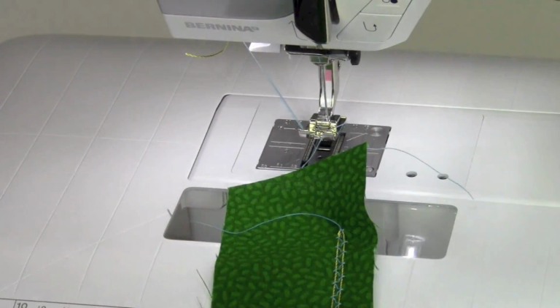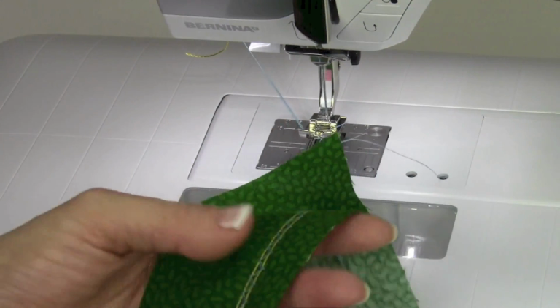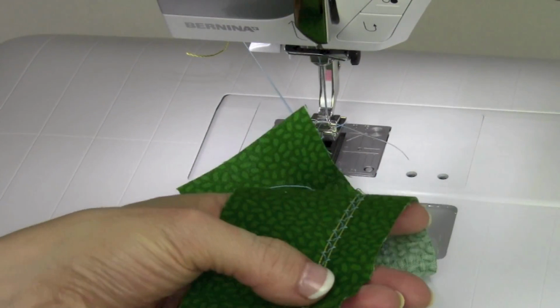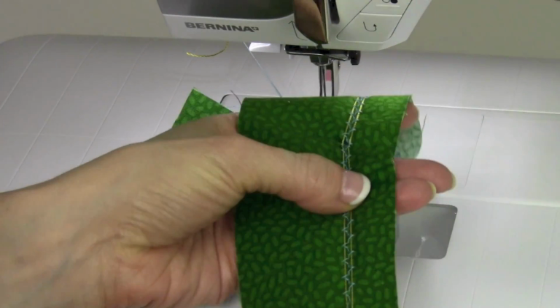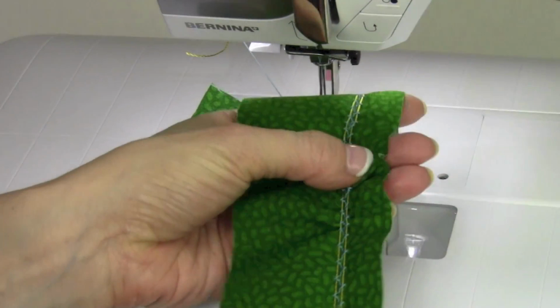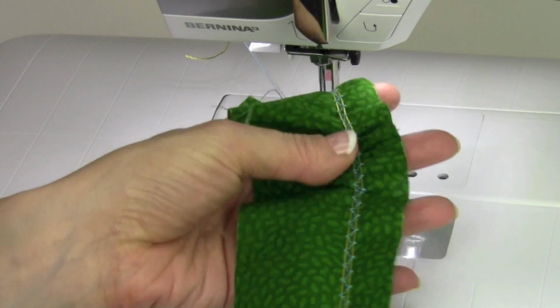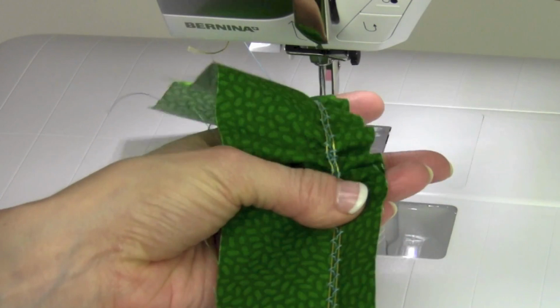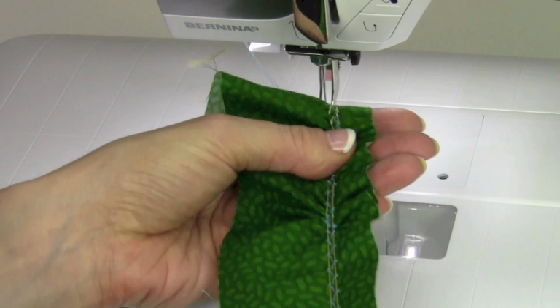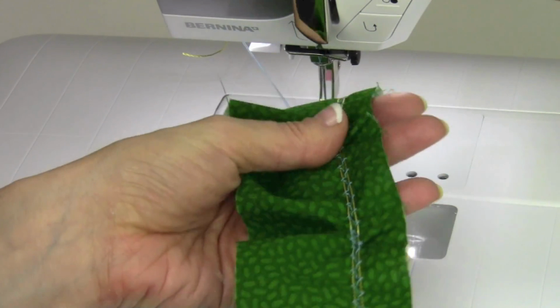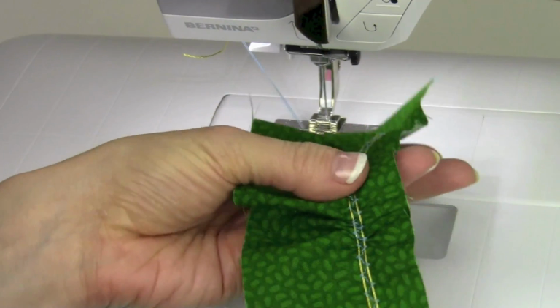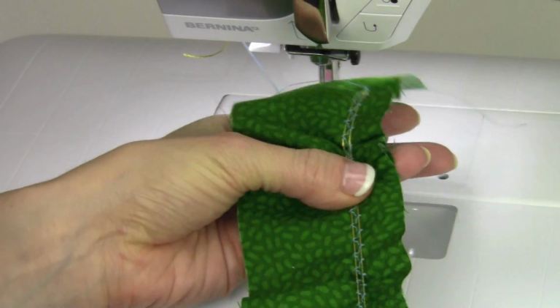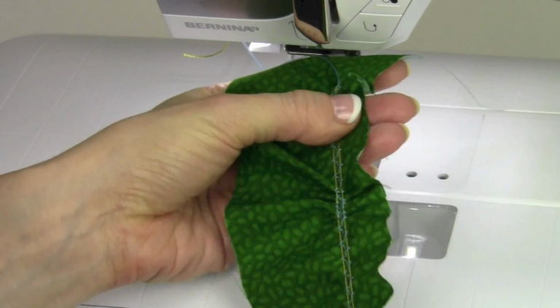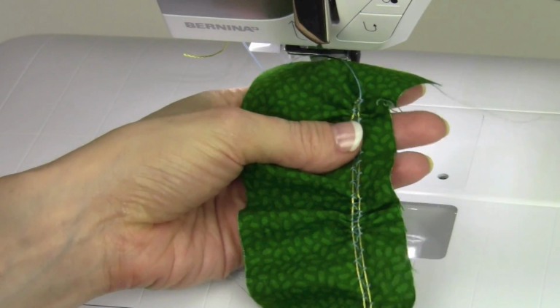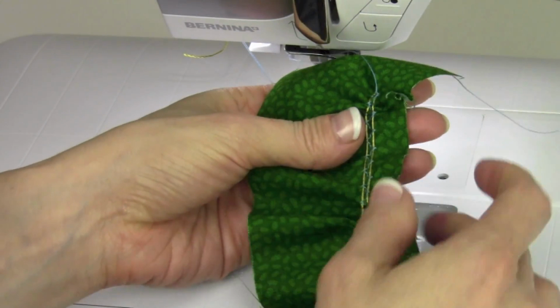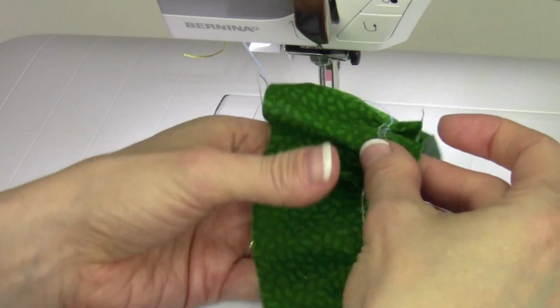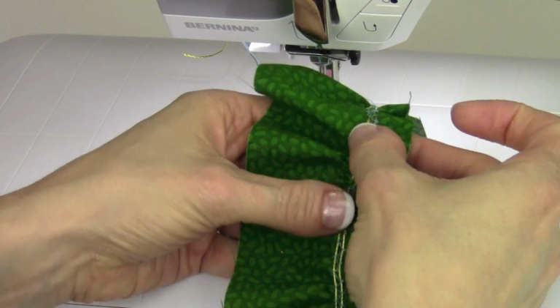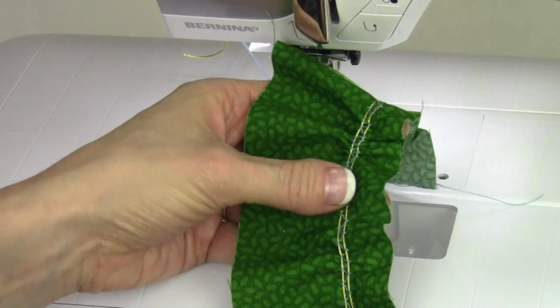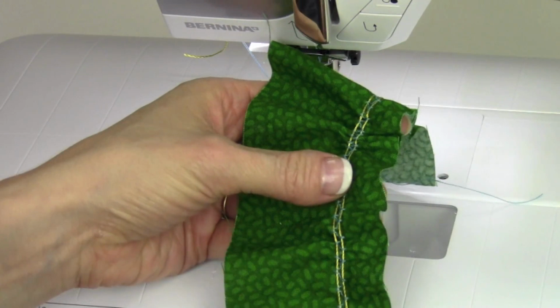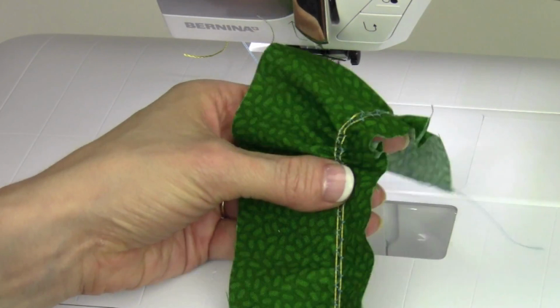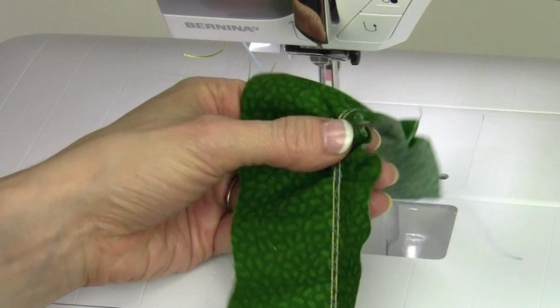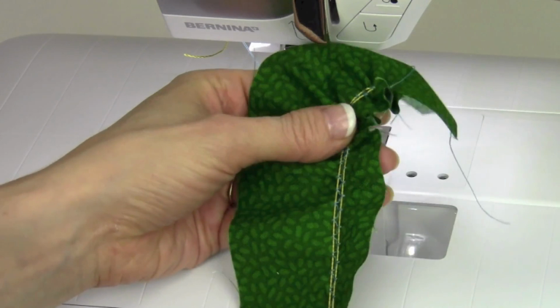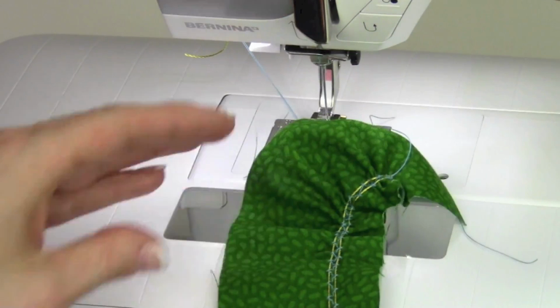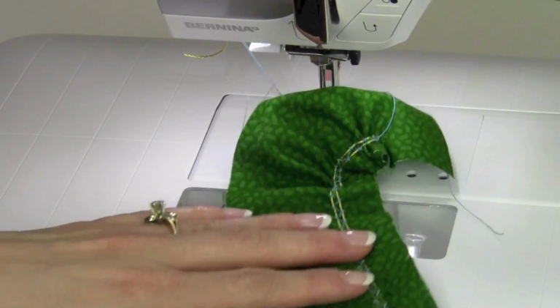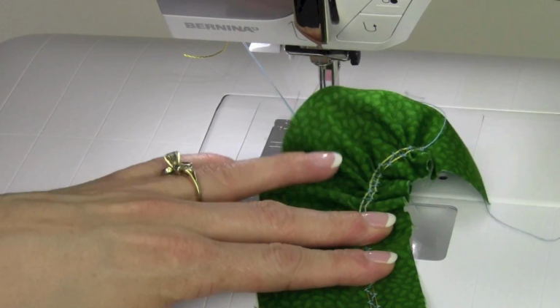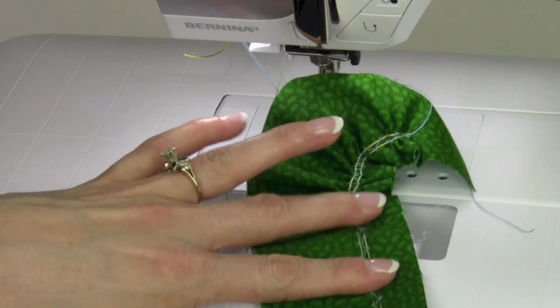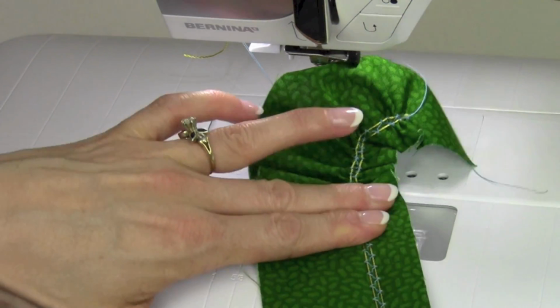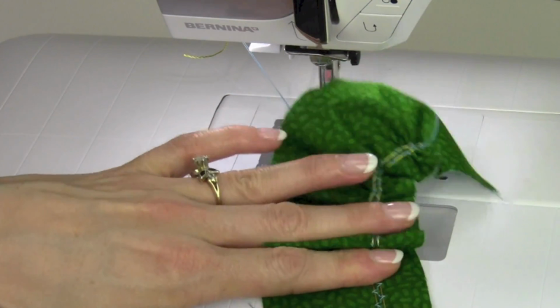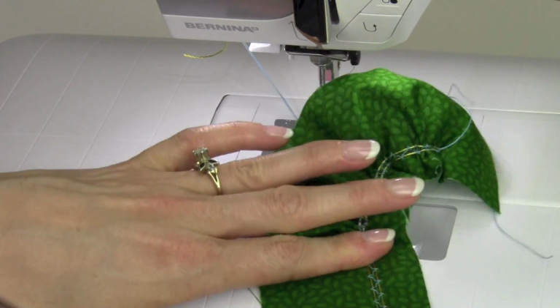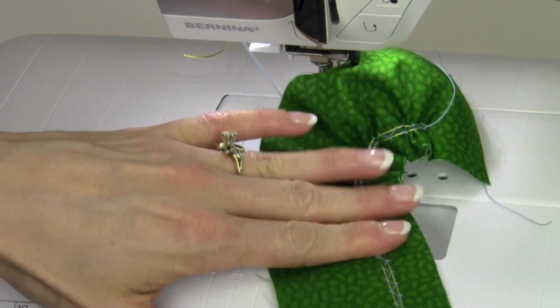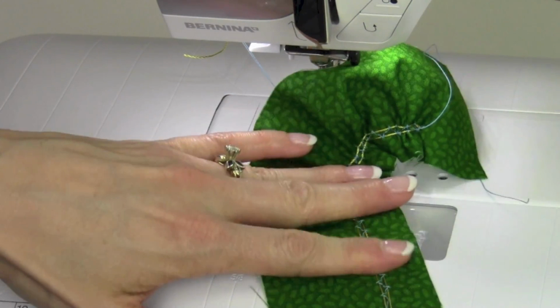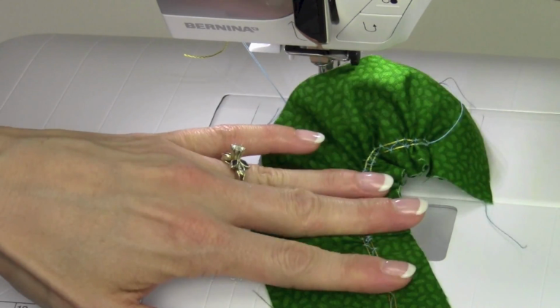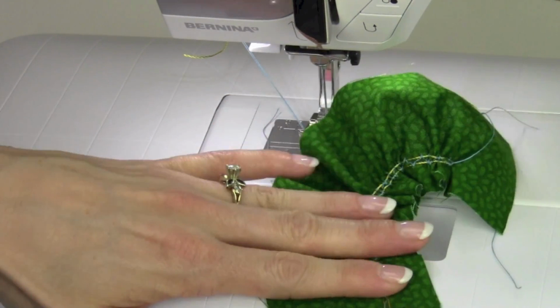We're just going to give it a little pull, and now we can gather. This is great because when you have a nice thick cord and heavy fabric, it's really going to help stabilize the gathered area.